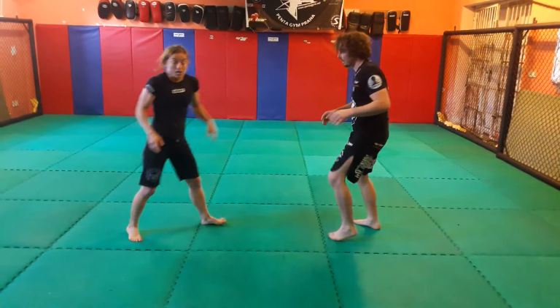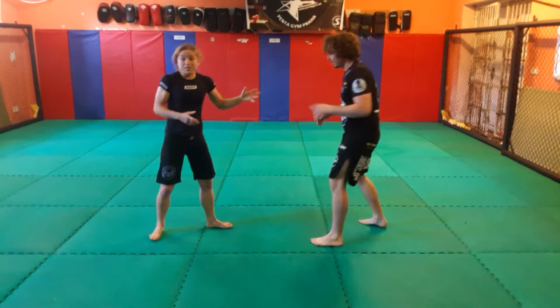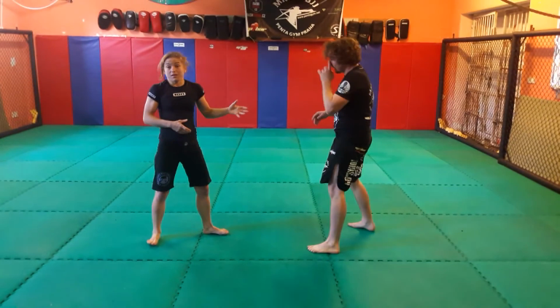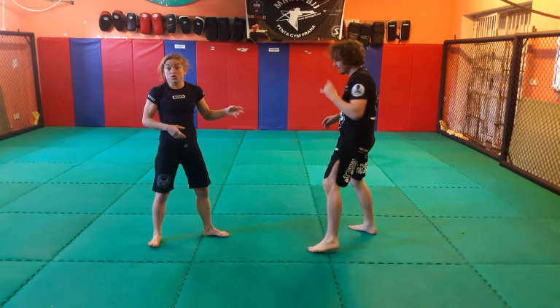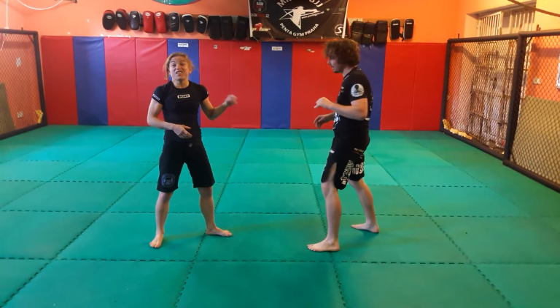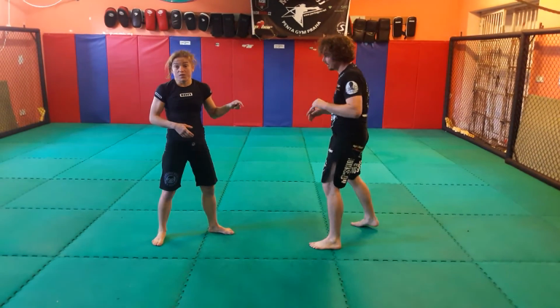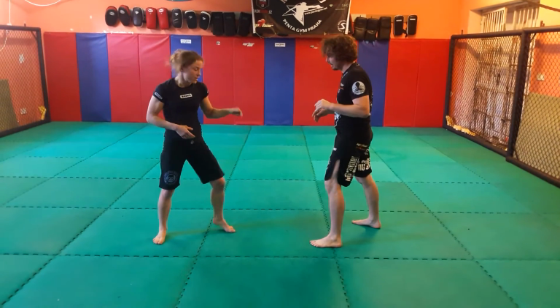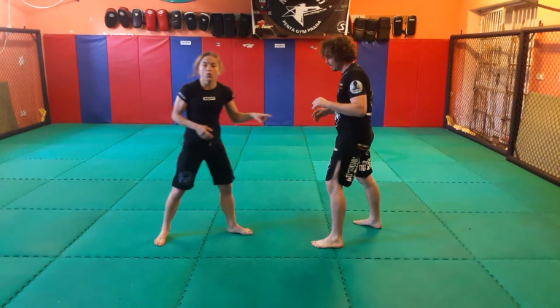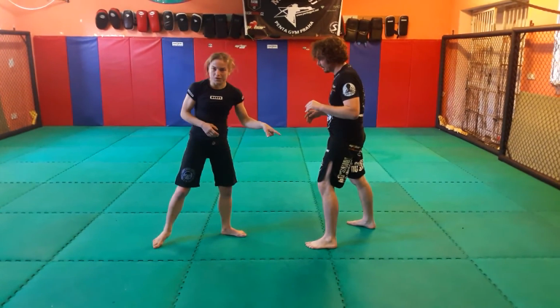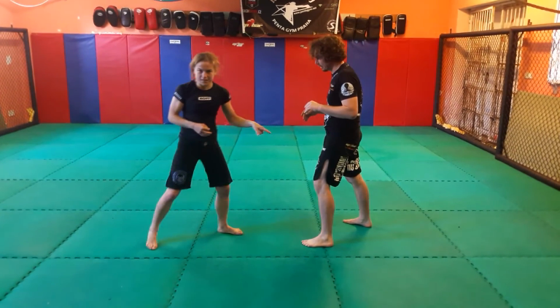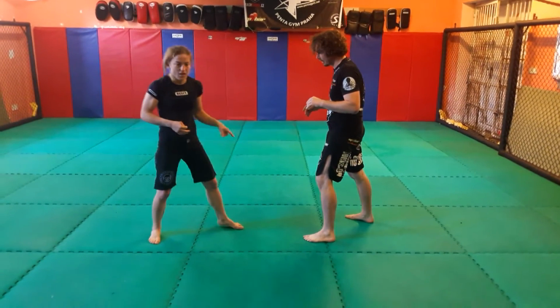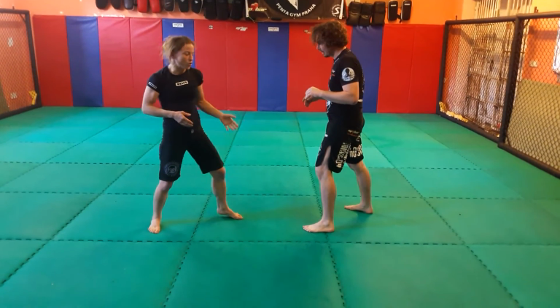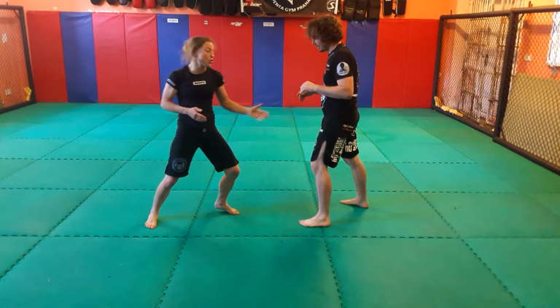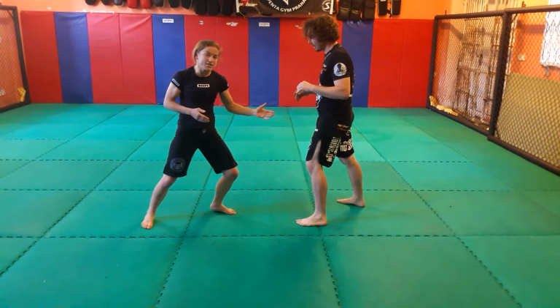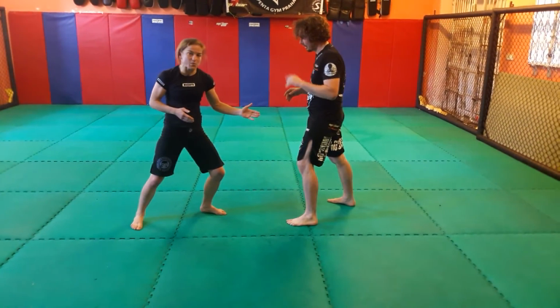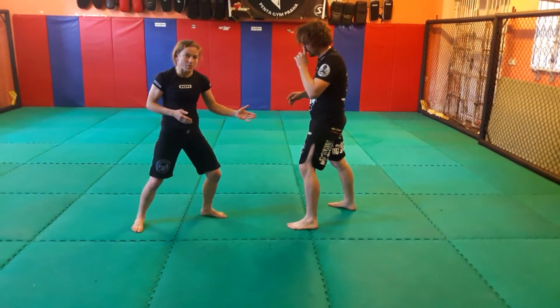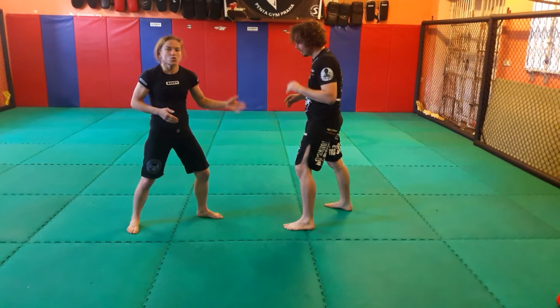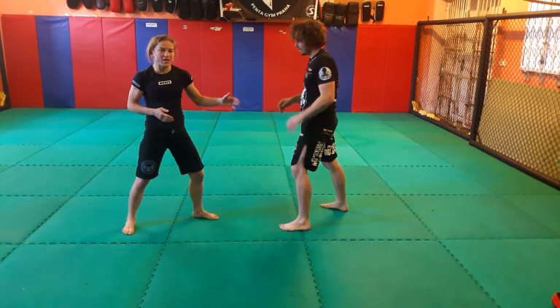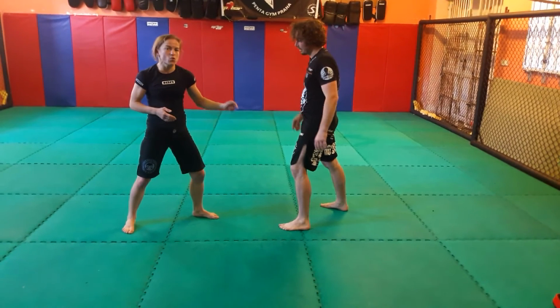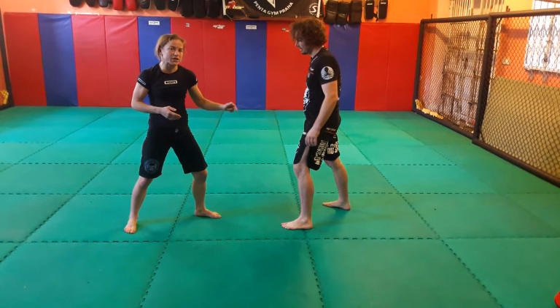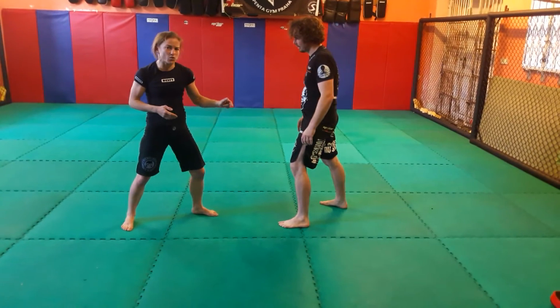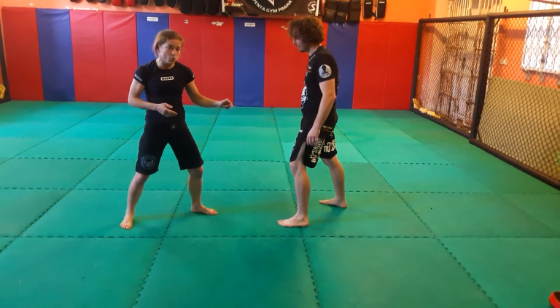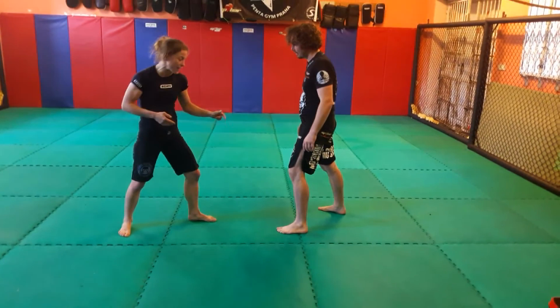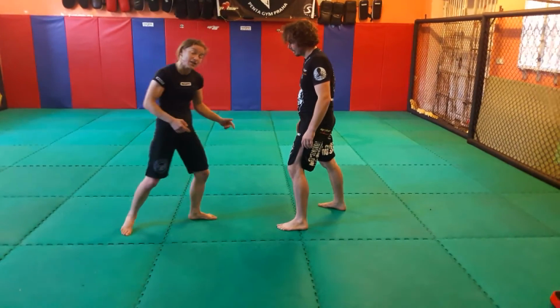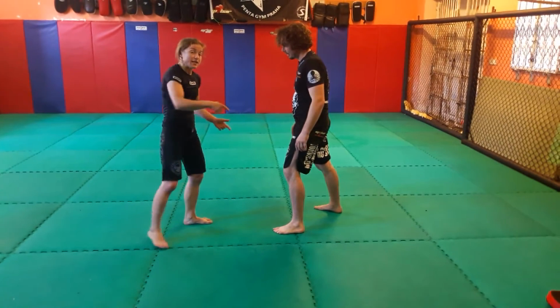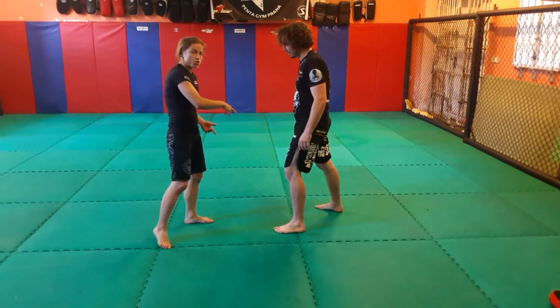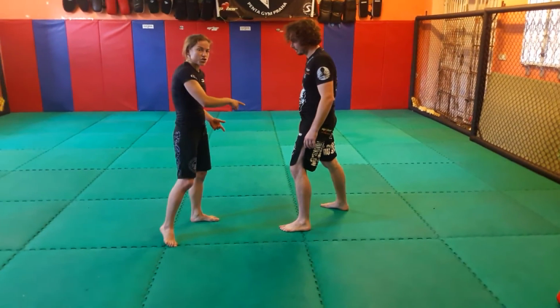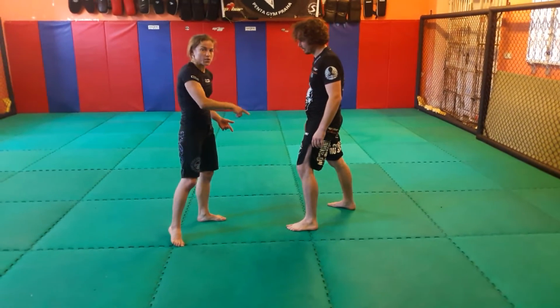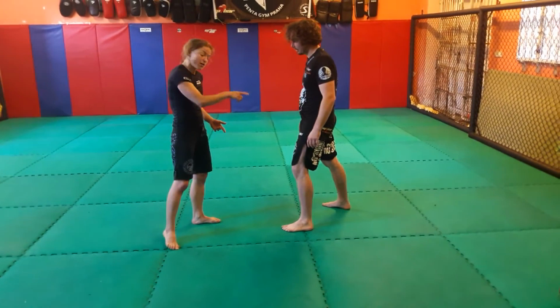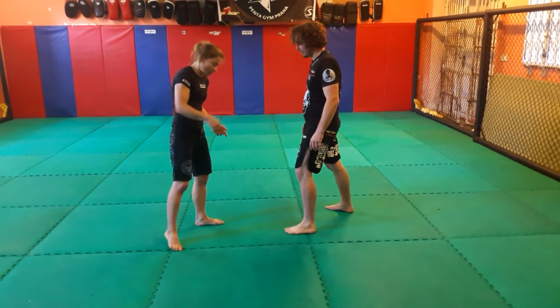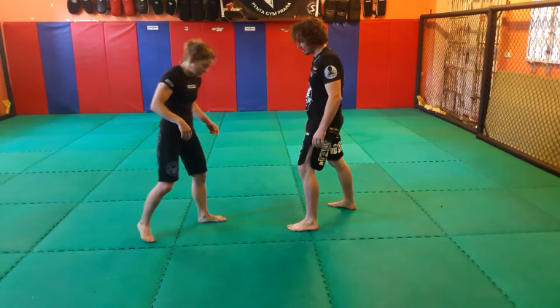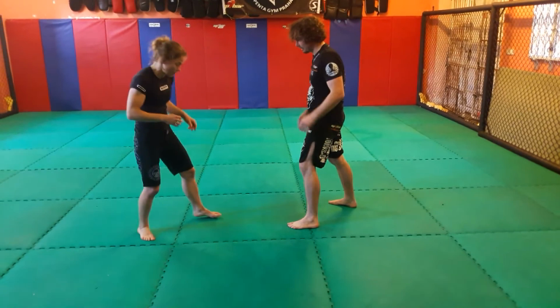The person needs to believe that I'm going for that single leg. So go as deep as possible, so they believe you go for that leg, so they move with the leg, then you change smoothly for double leg takedown.